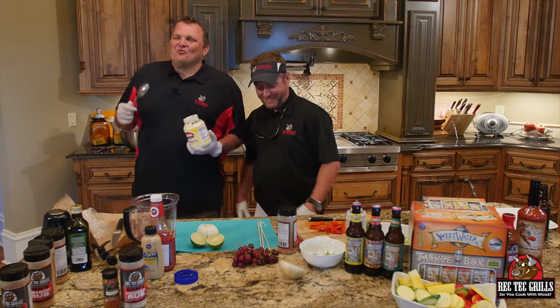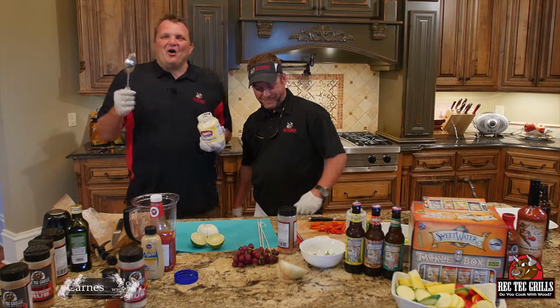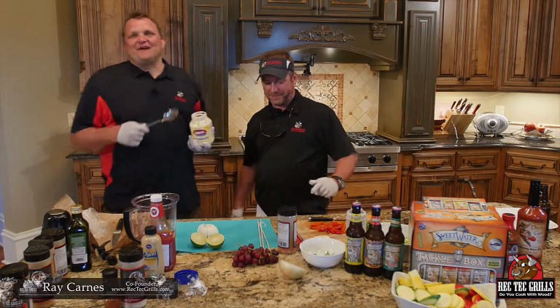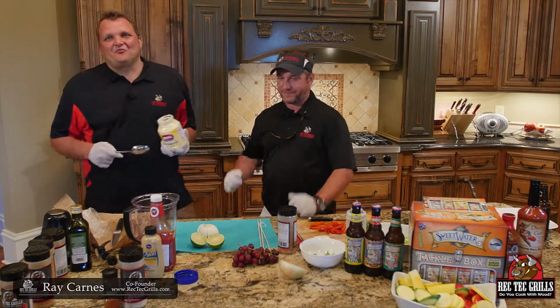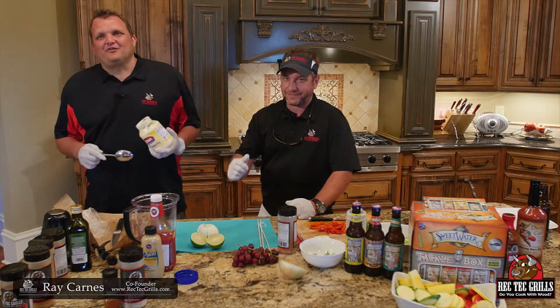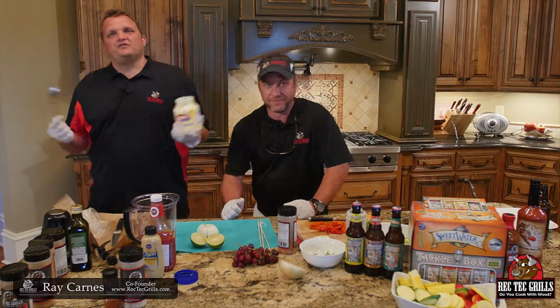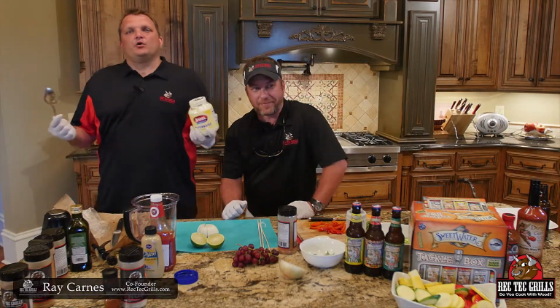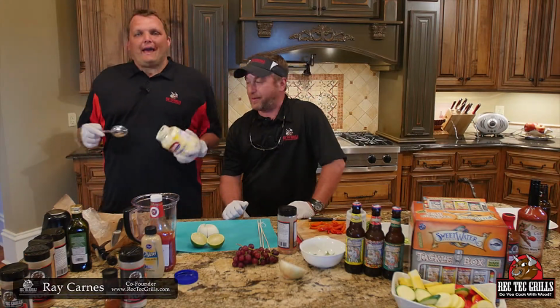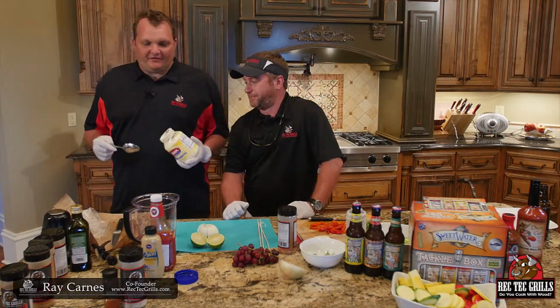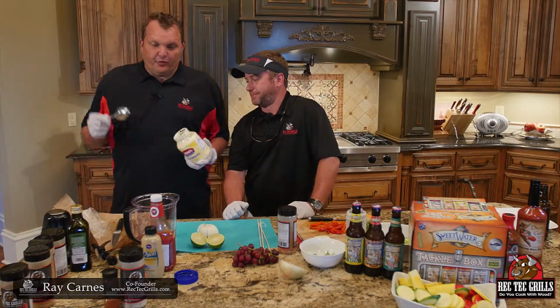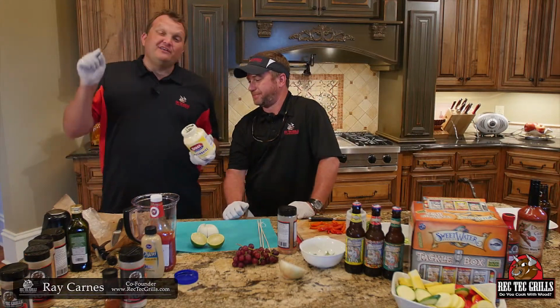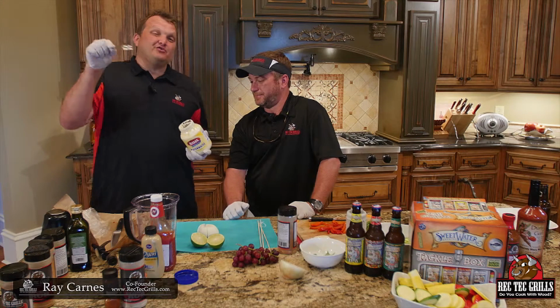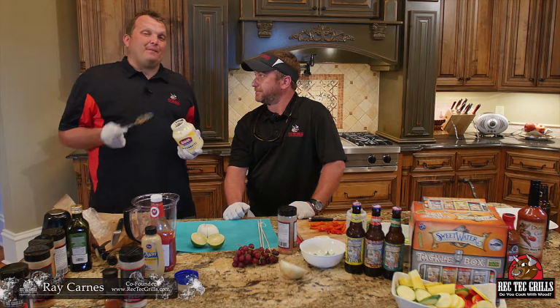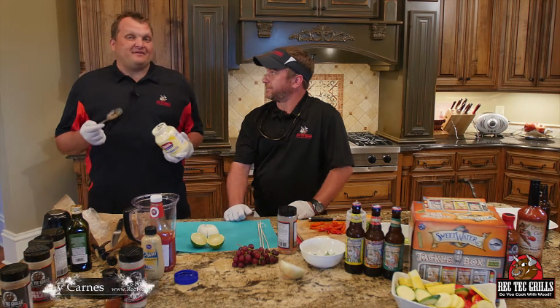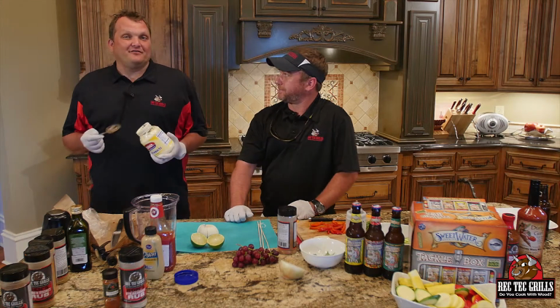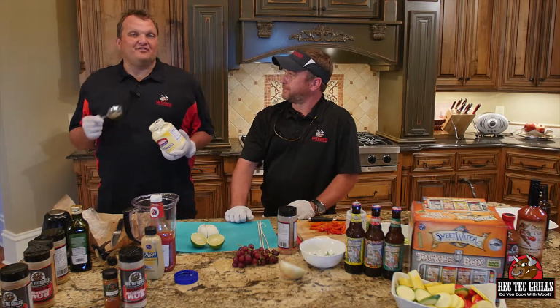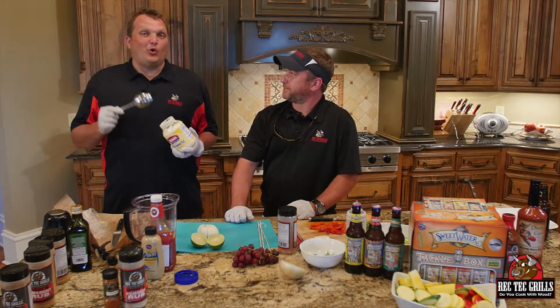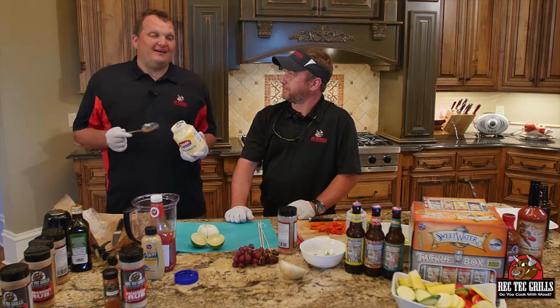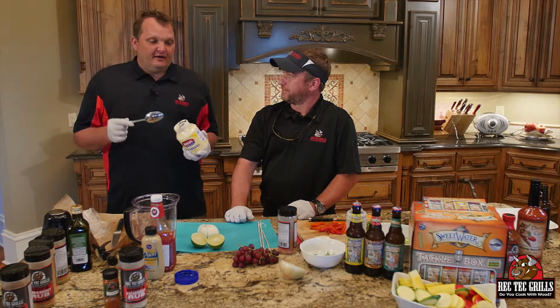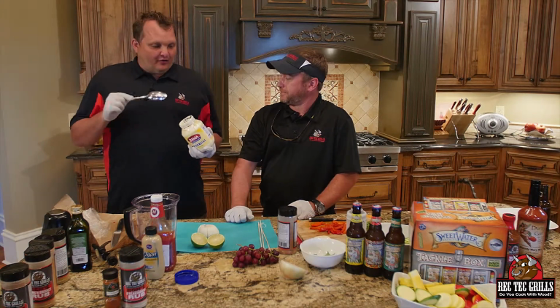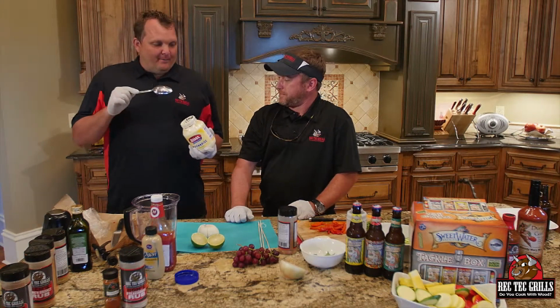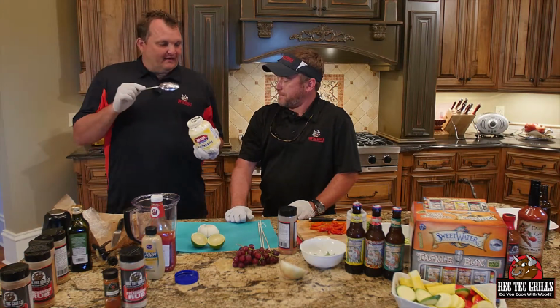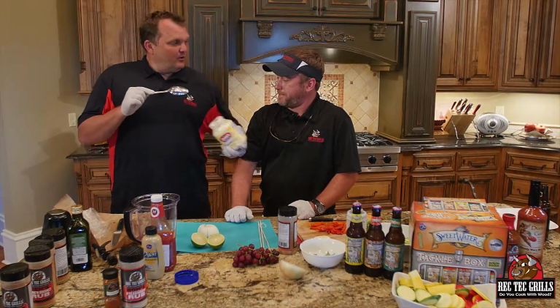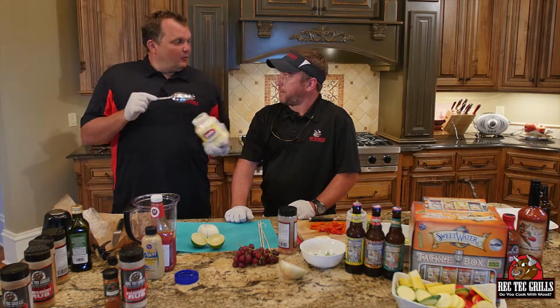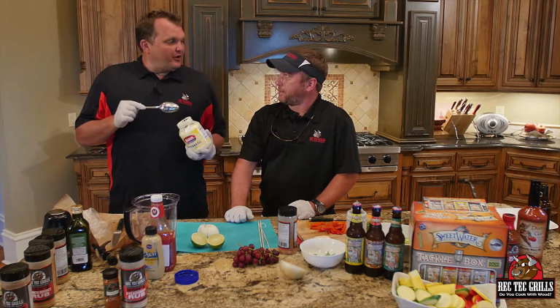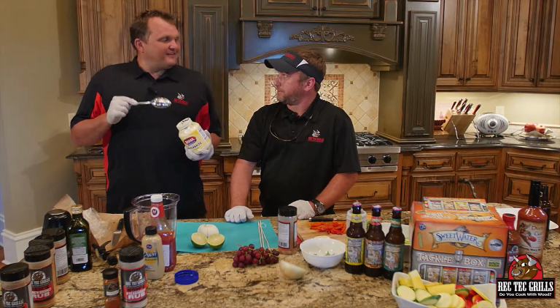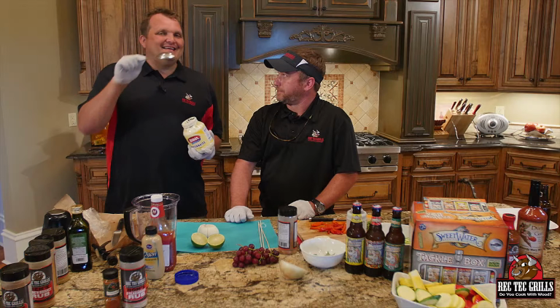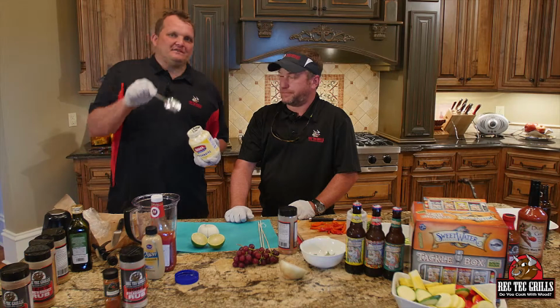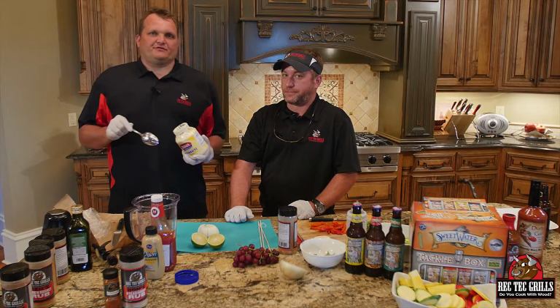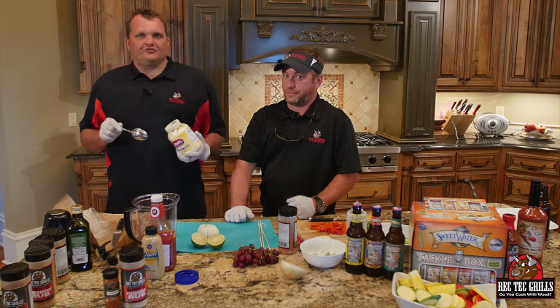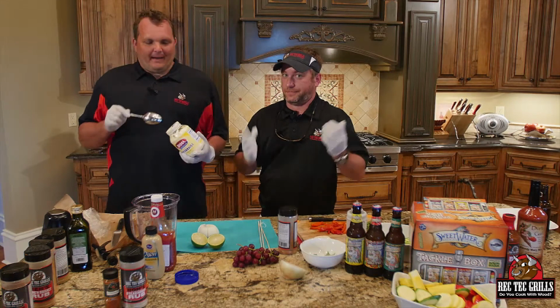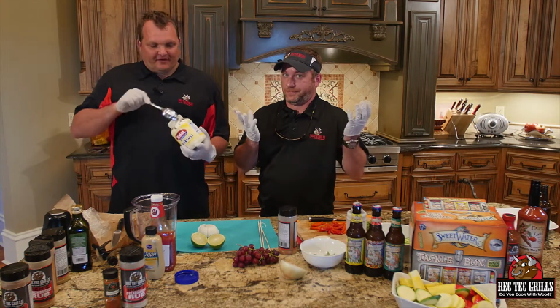Ray Karns, Rec Tech Grills, wanted to do a real quick appetizer for you. We're going to do a shrimp appetizer — this is cool, I love it. So I'm making a dipping sauce for the shrimp appetizer.